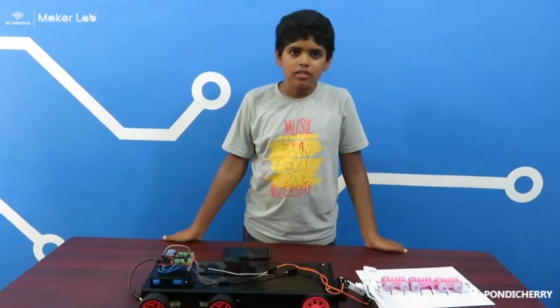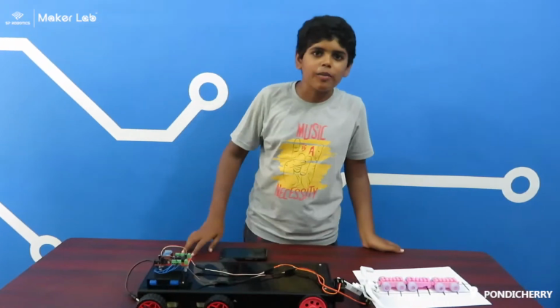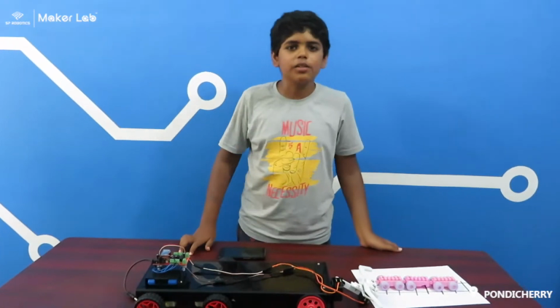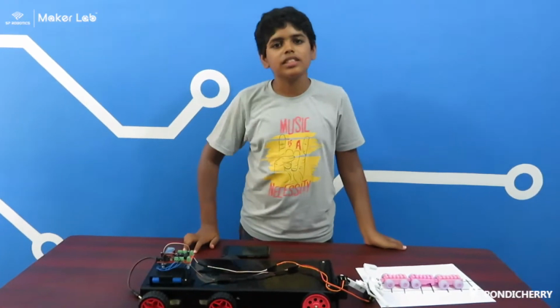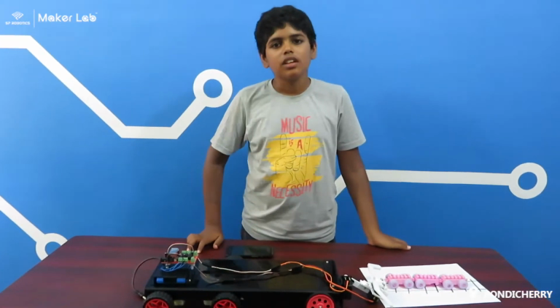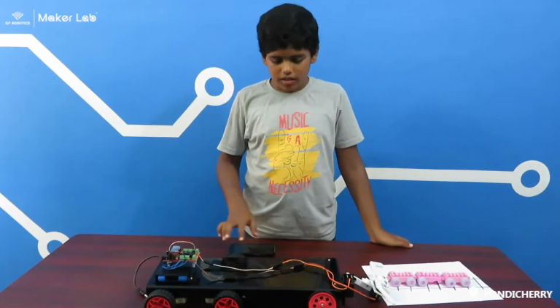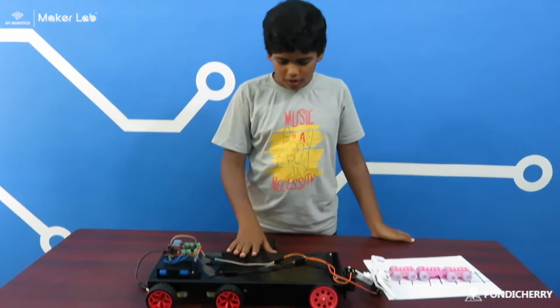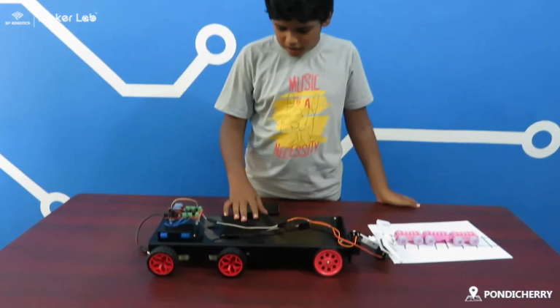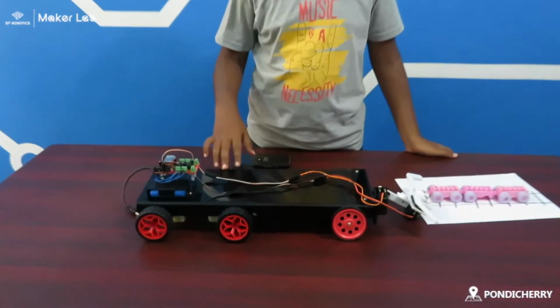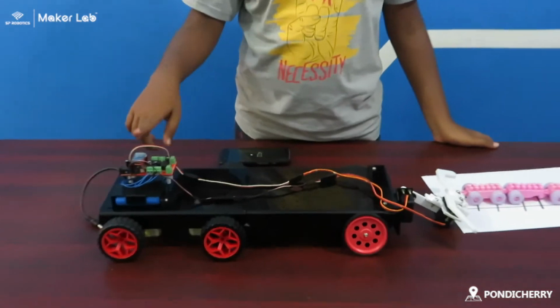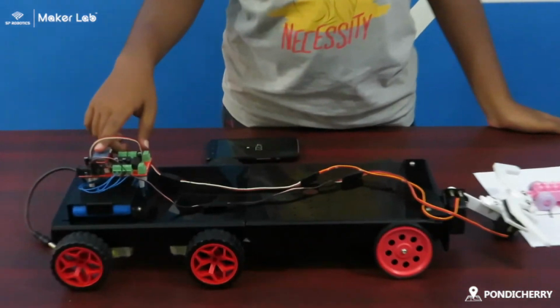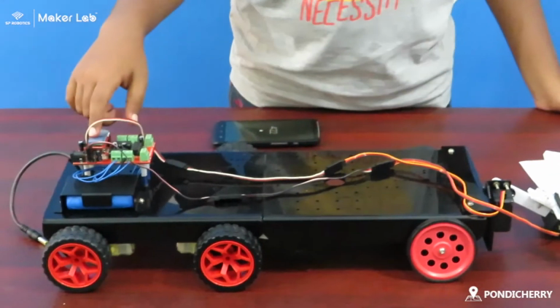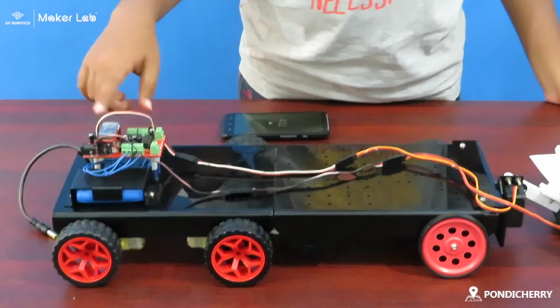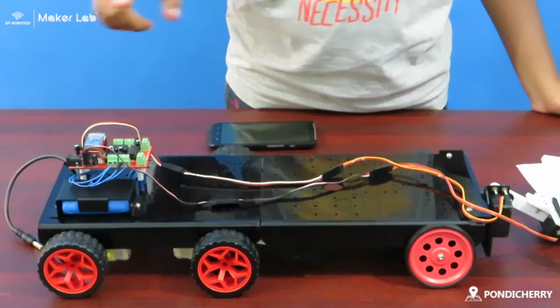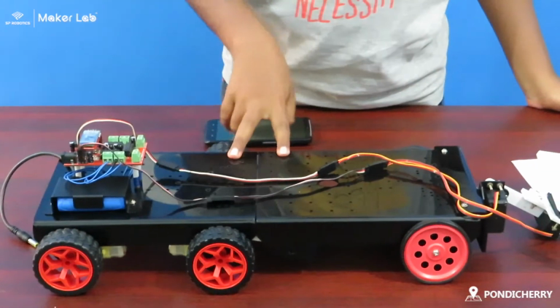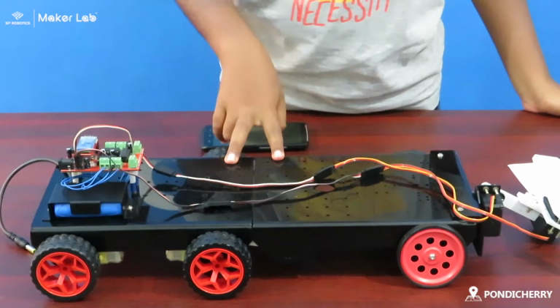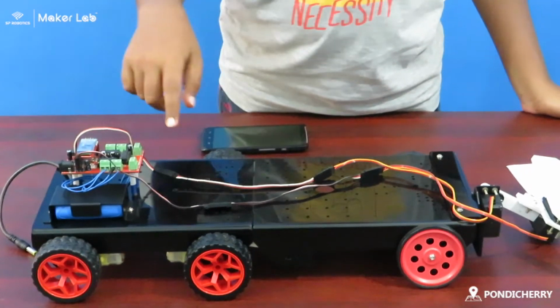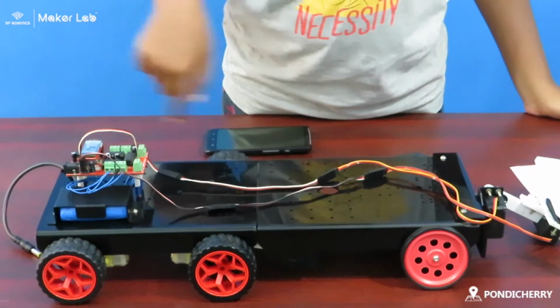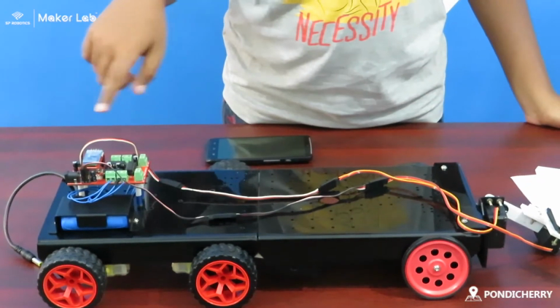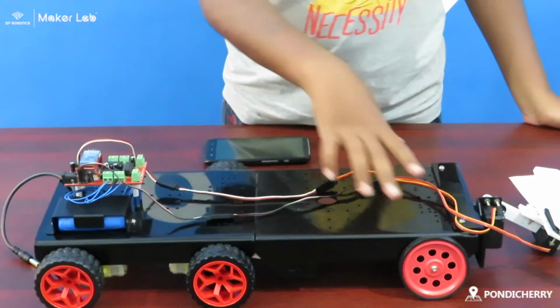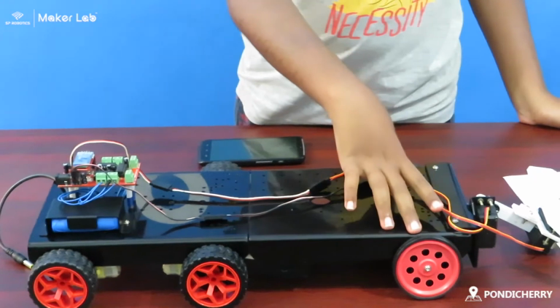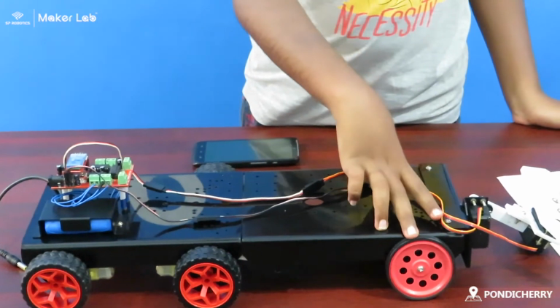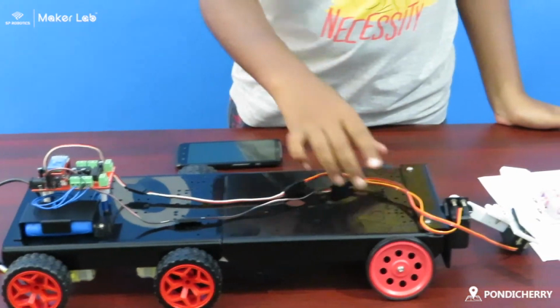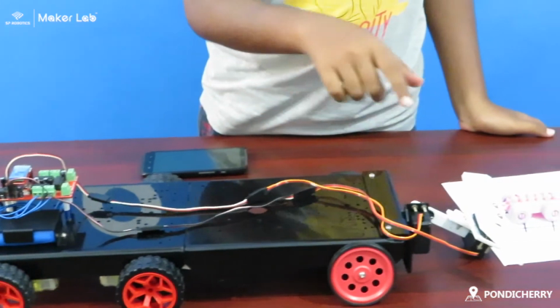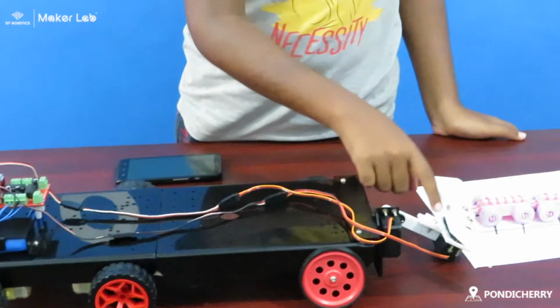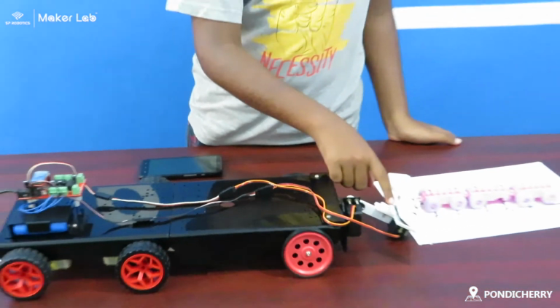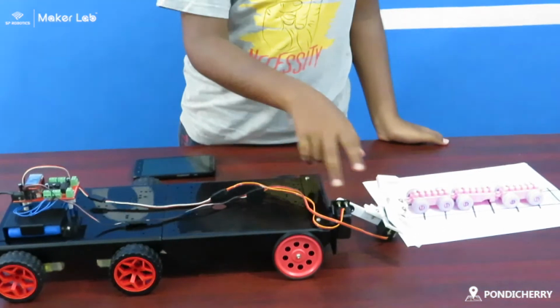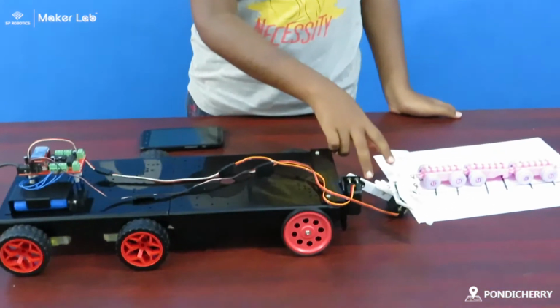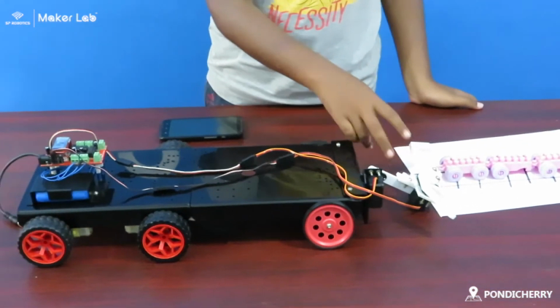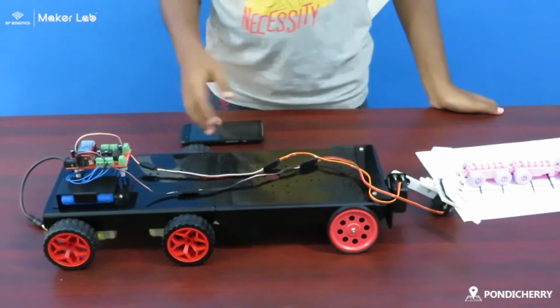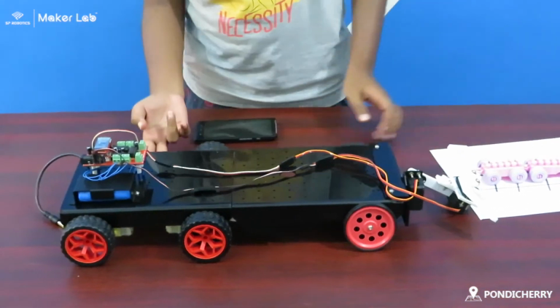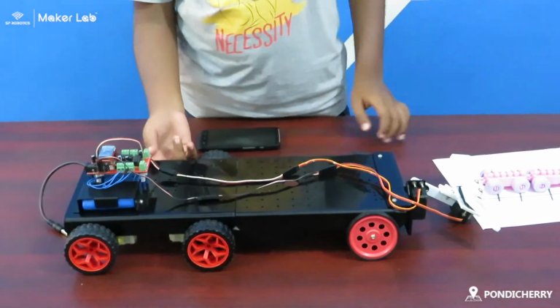The components used in this project are: one Bluetooth controller device, two chassis, four wheels, two foundational wheels, two silver motors, arm components, and four motors.